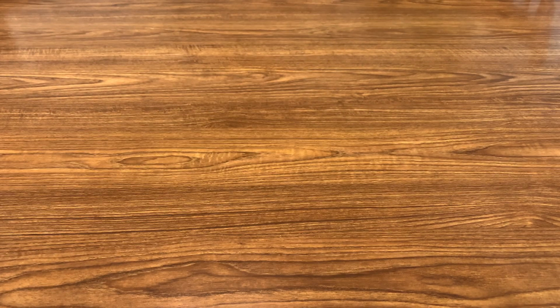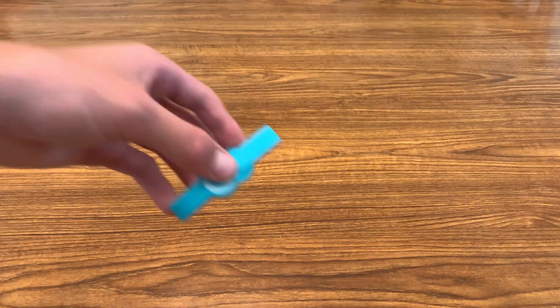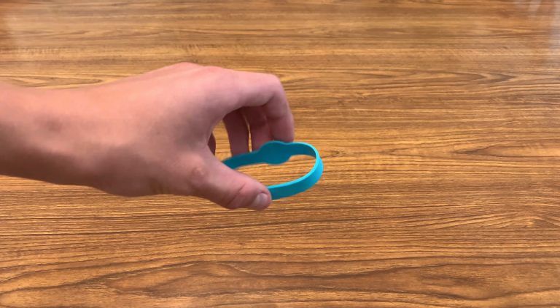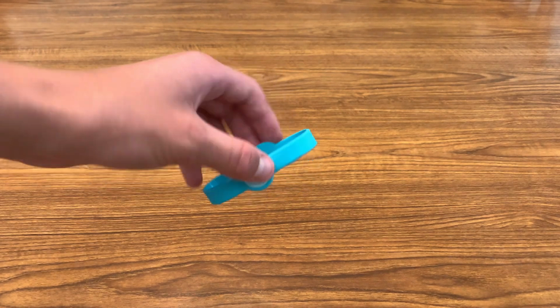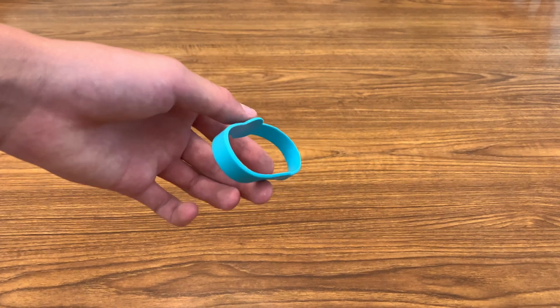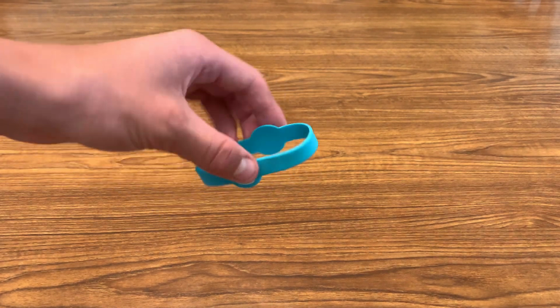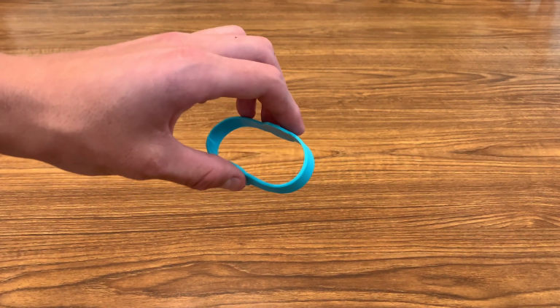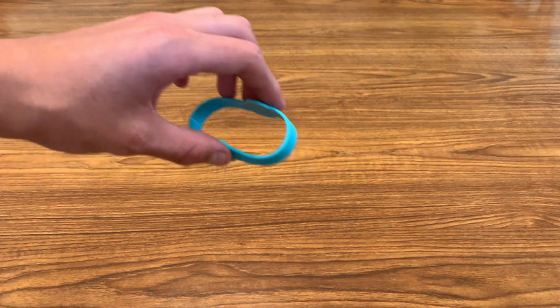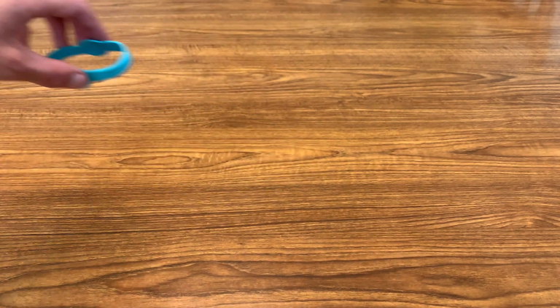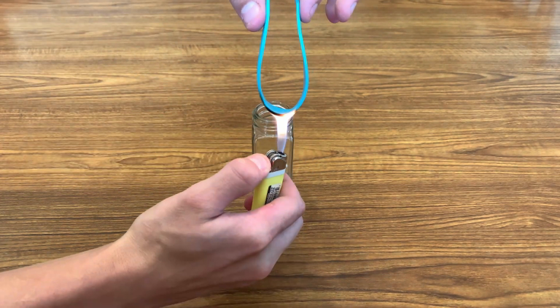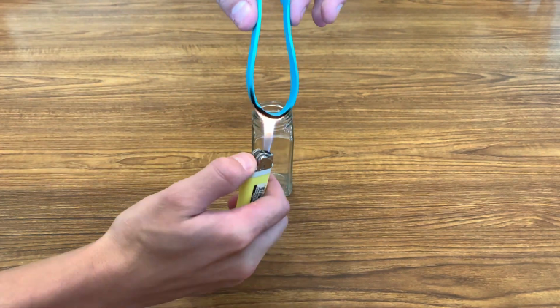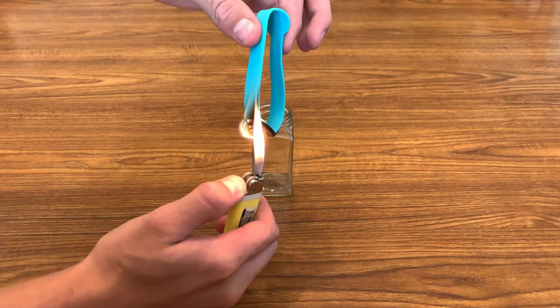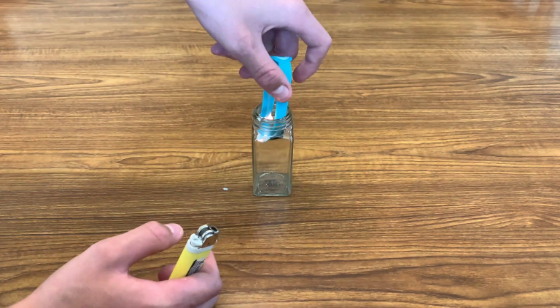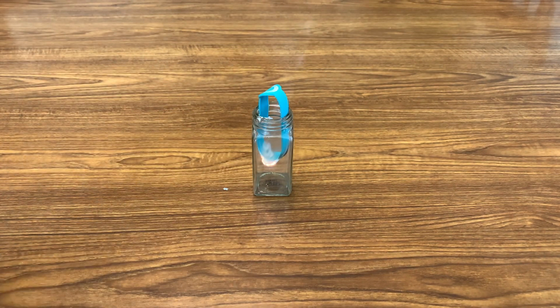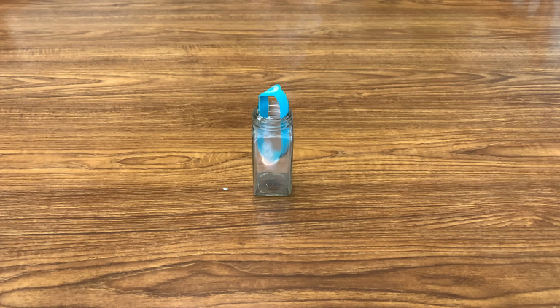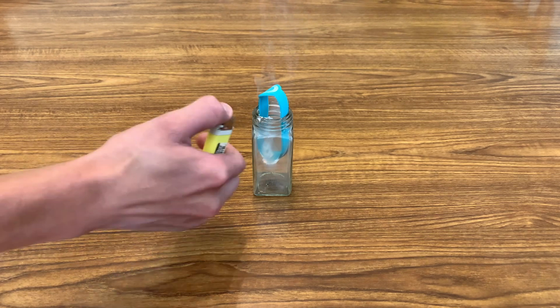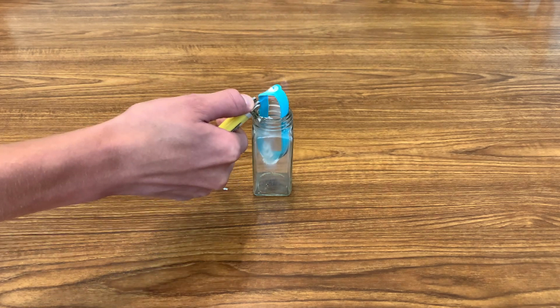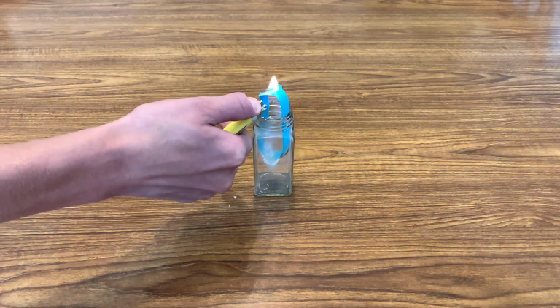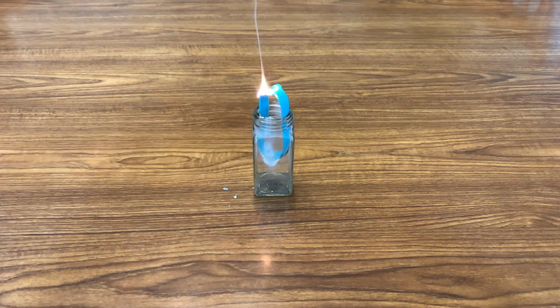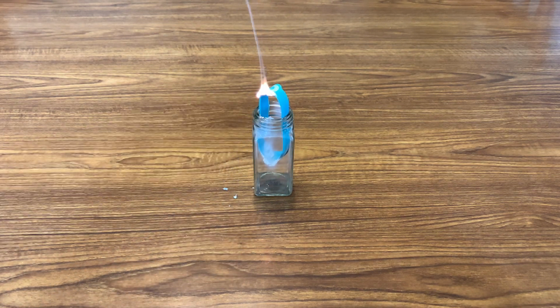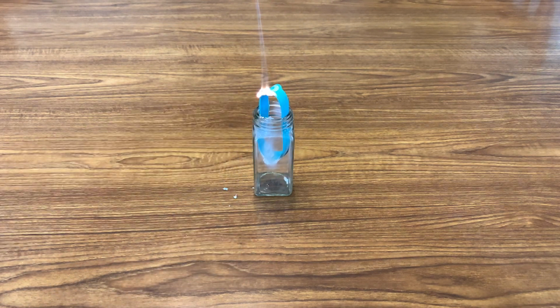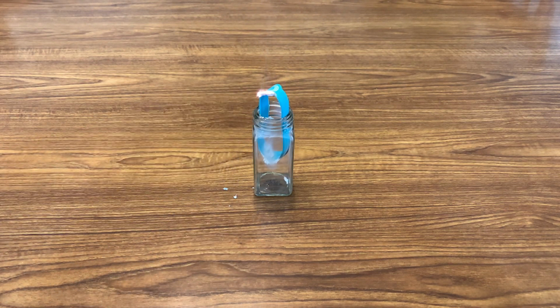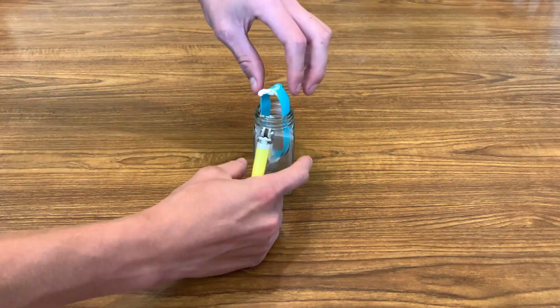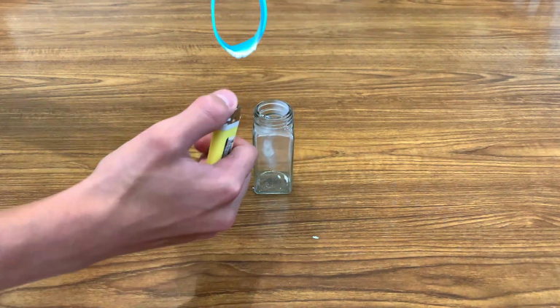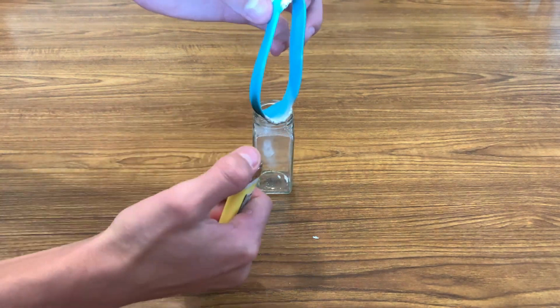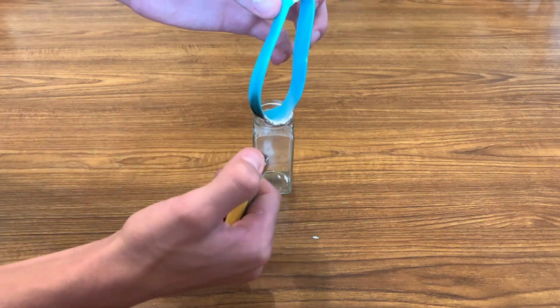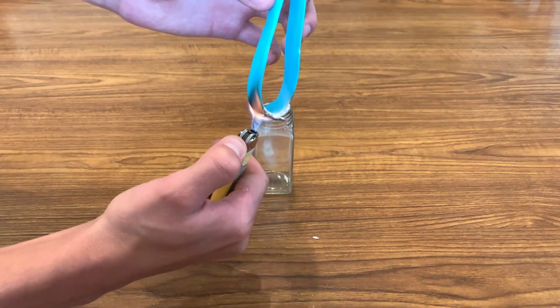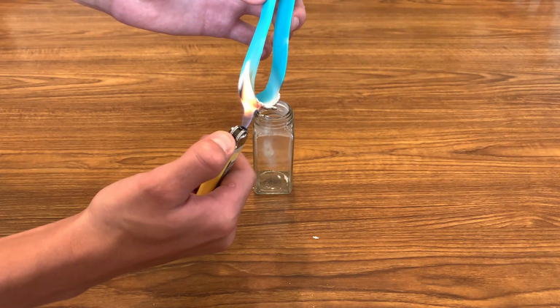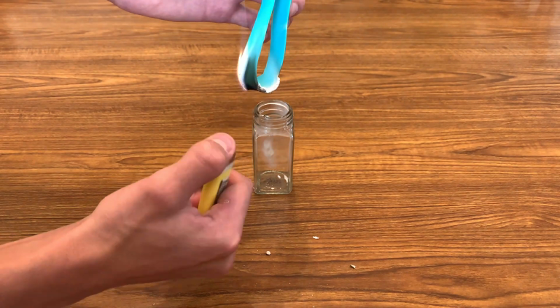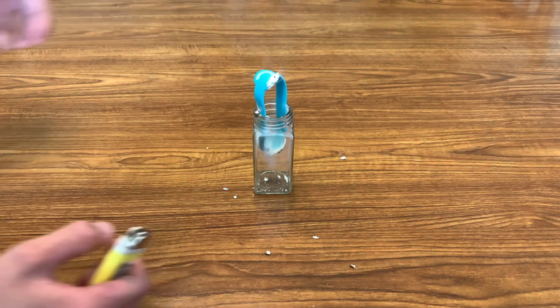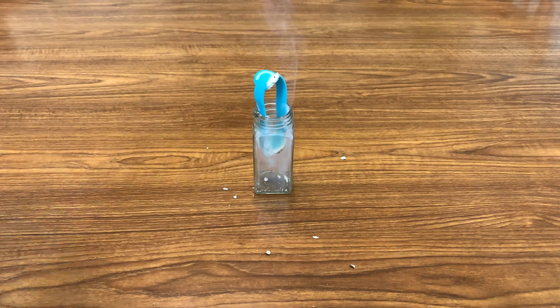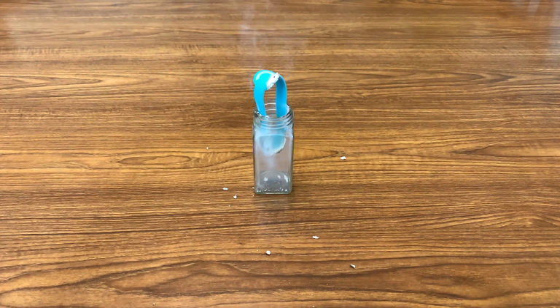First, you'll need a silicone bracelet like this that you're willing to sacrifice. Then, light it on fire and set it in a glass jar or any other container that won't erupt in flames, letting it burn to ashes. Remember to keep it uncovered because the fire will need oxygen to burn.